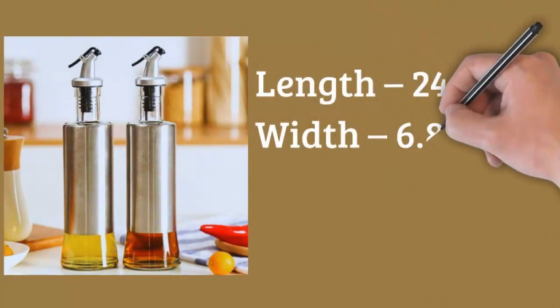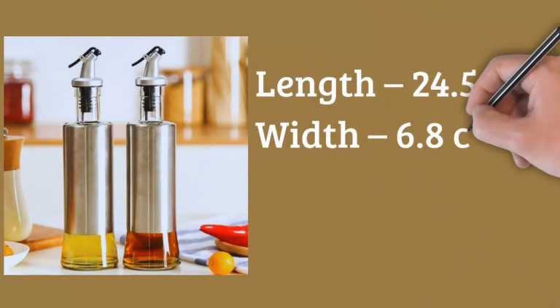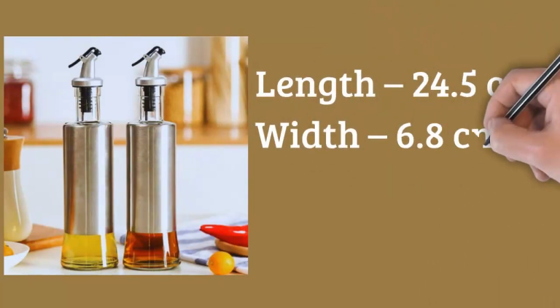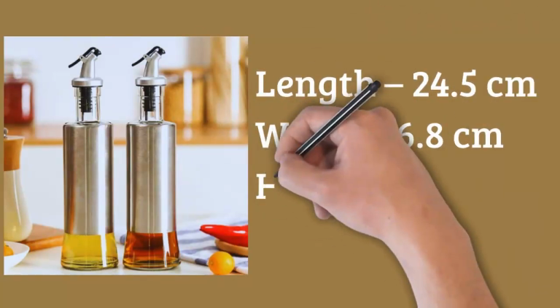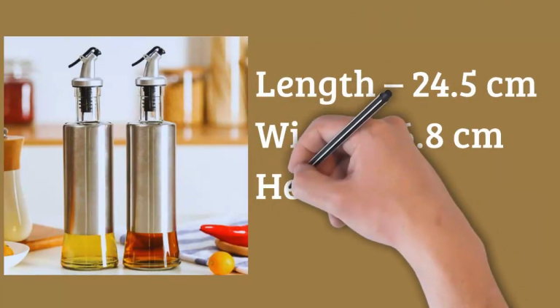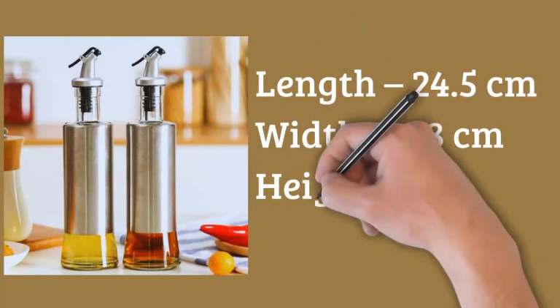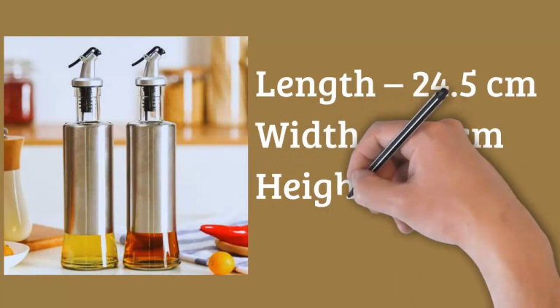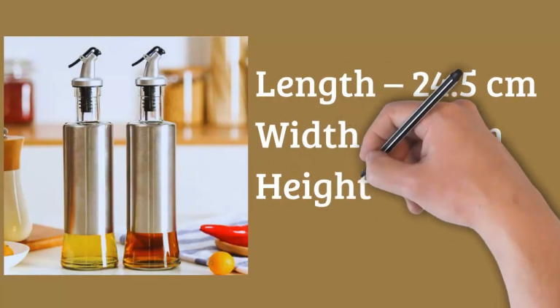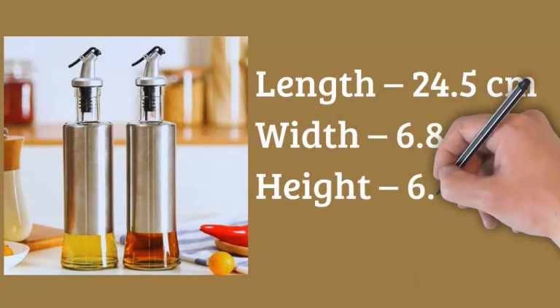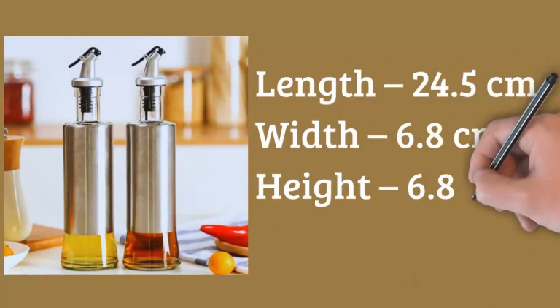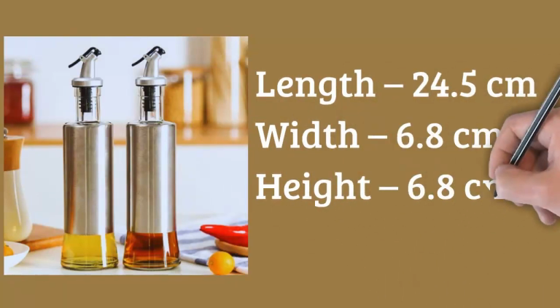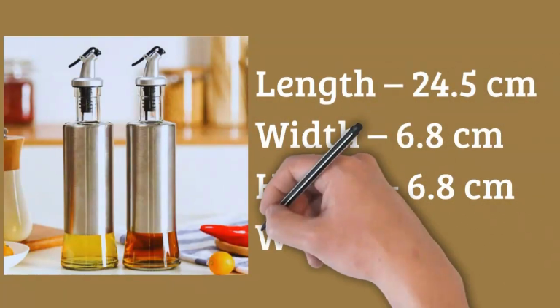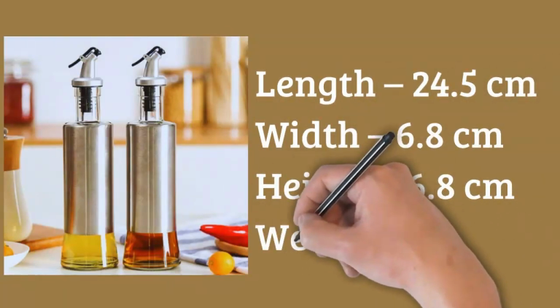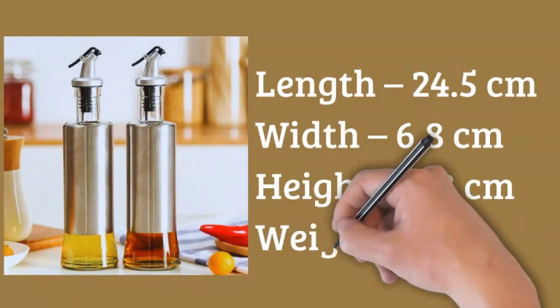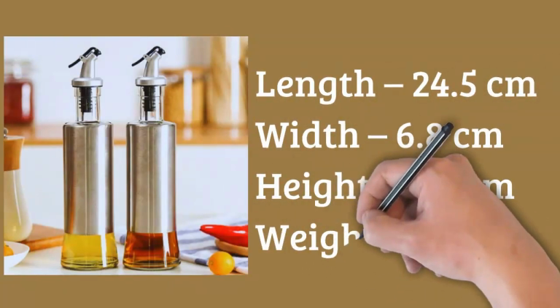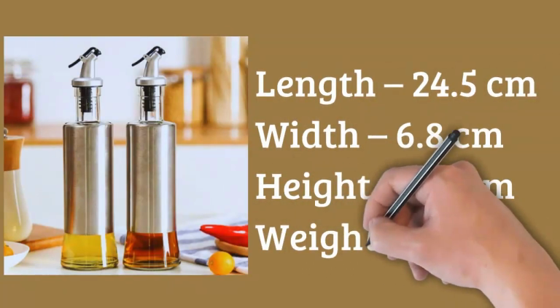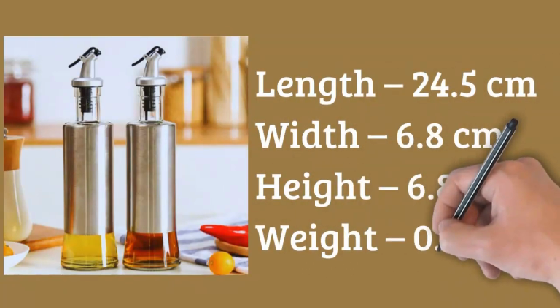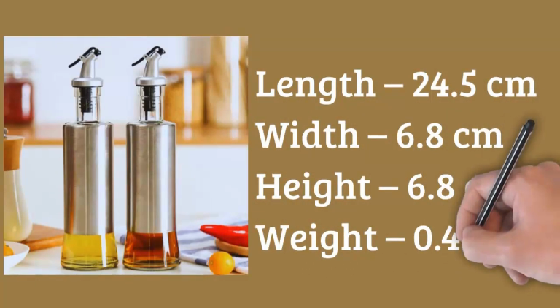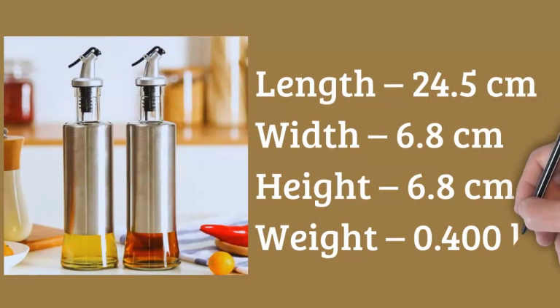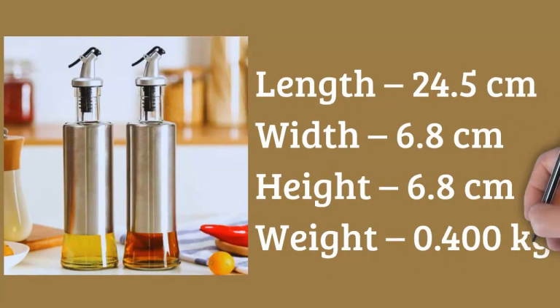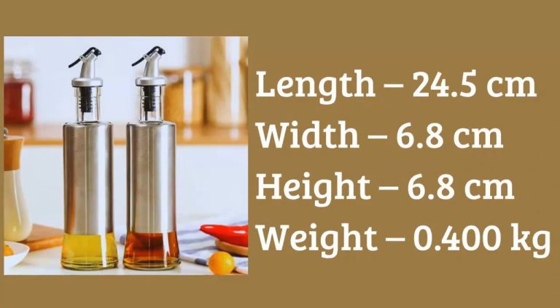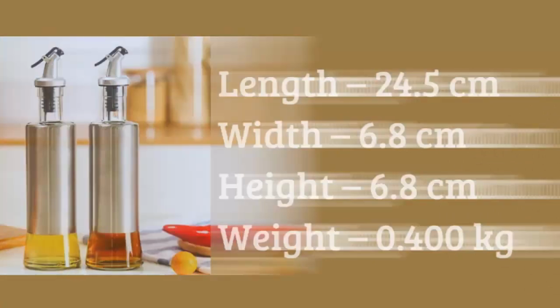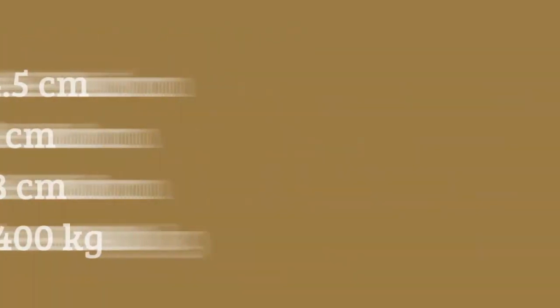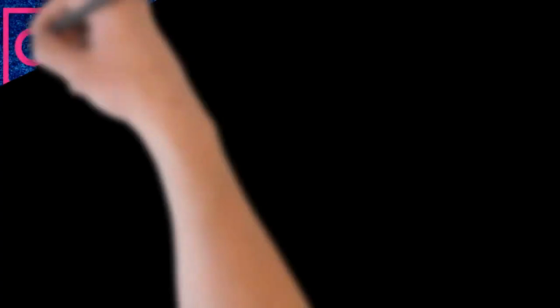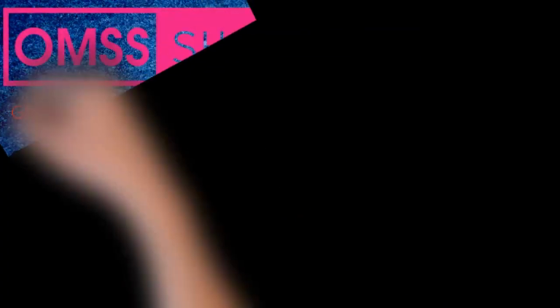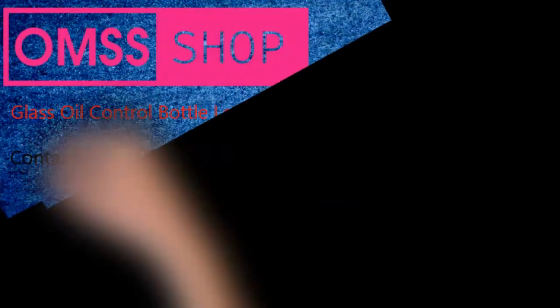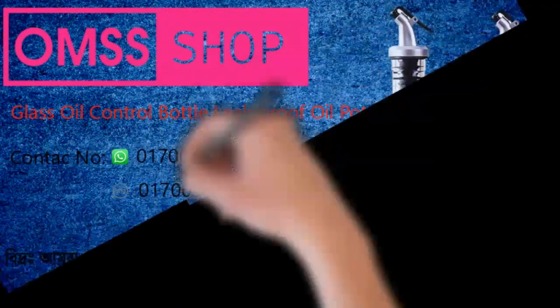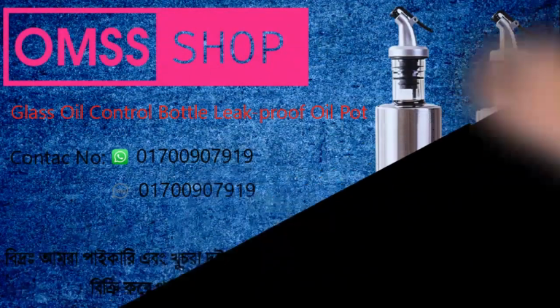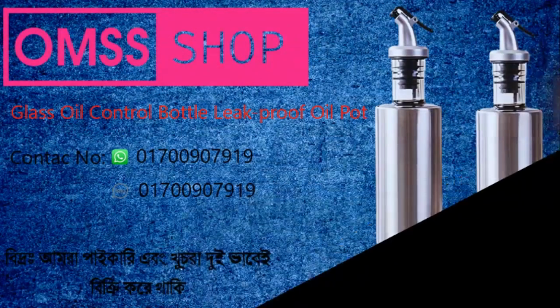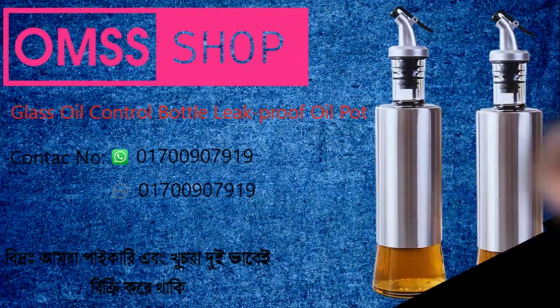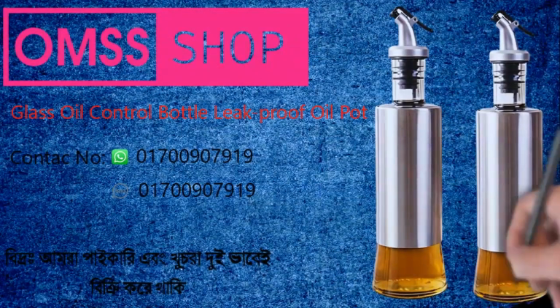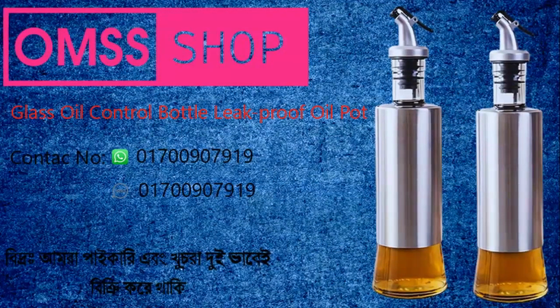Product Dimensions: Length 24.5 cm, Width 6.8 cm, Height 6.8 cm, Weight 0.400 kg.